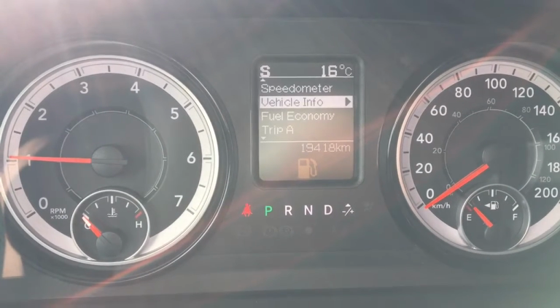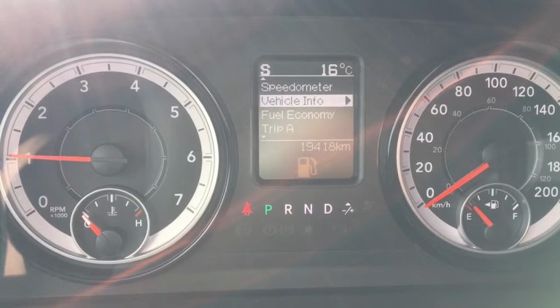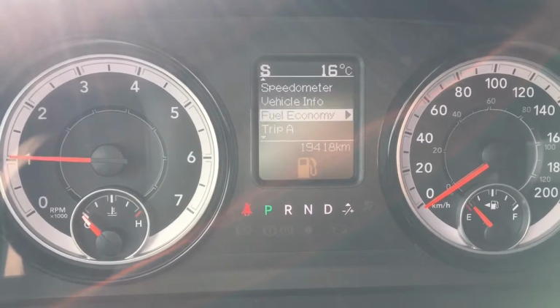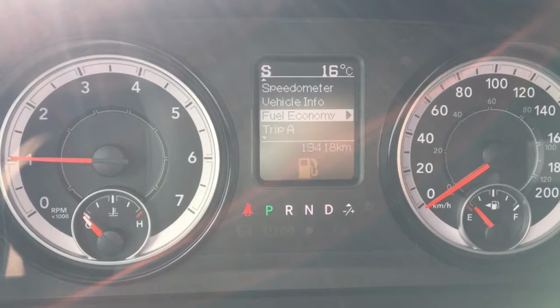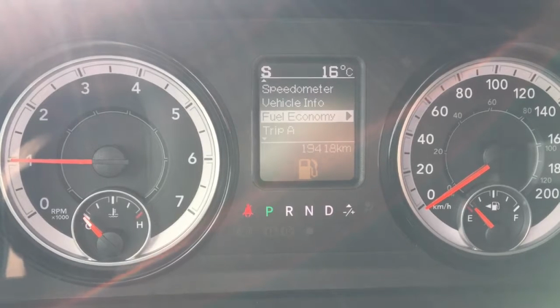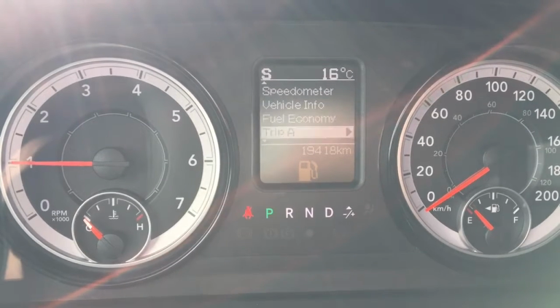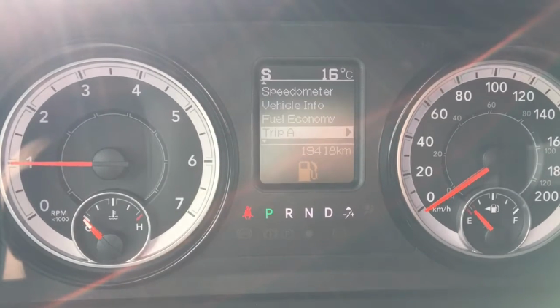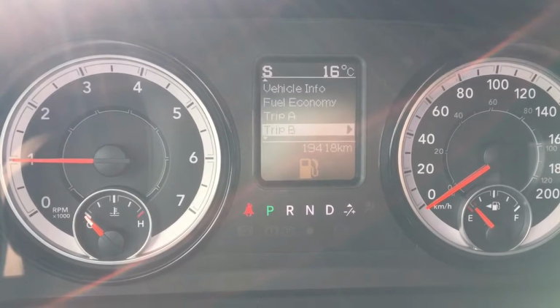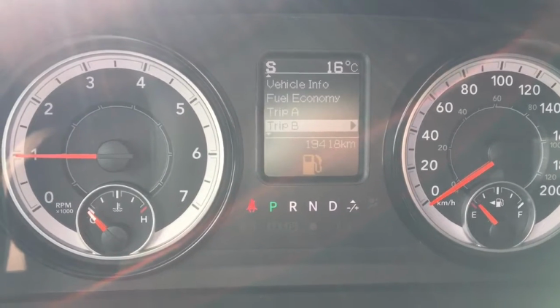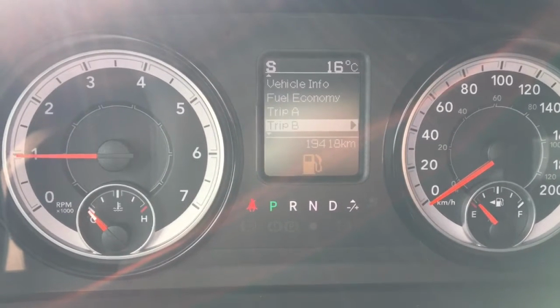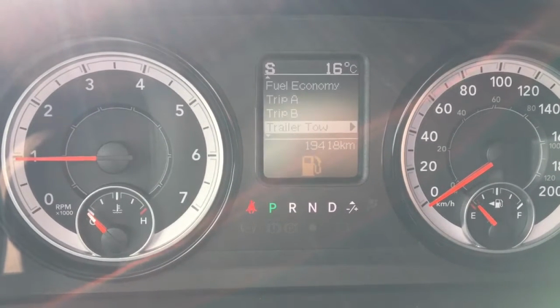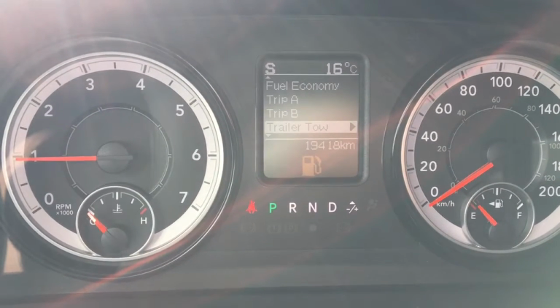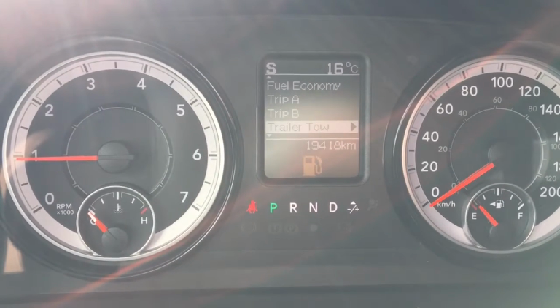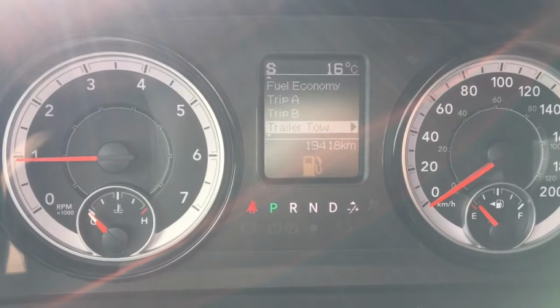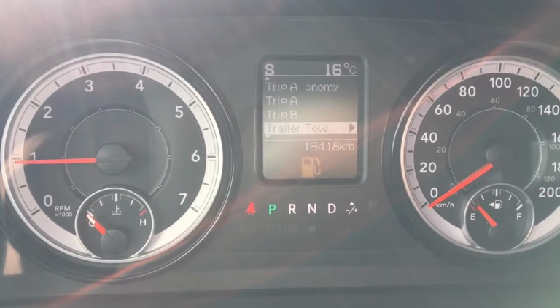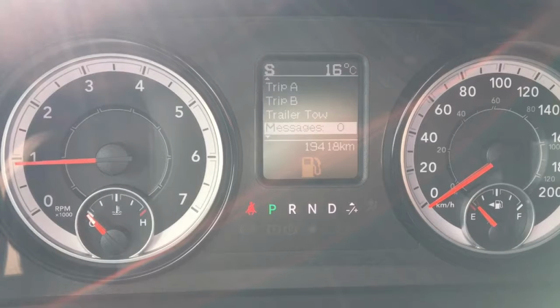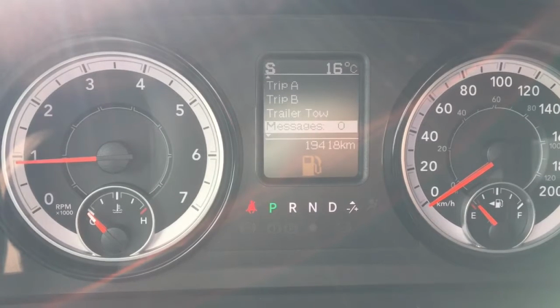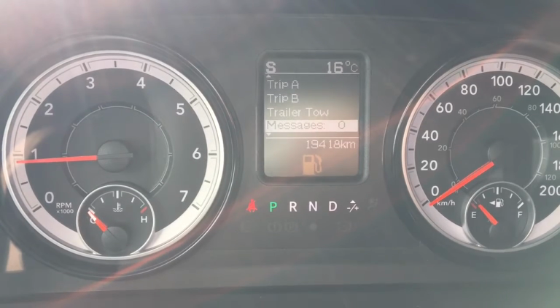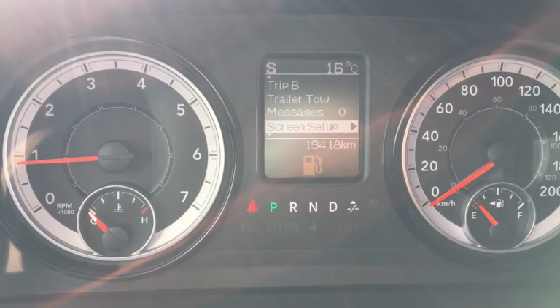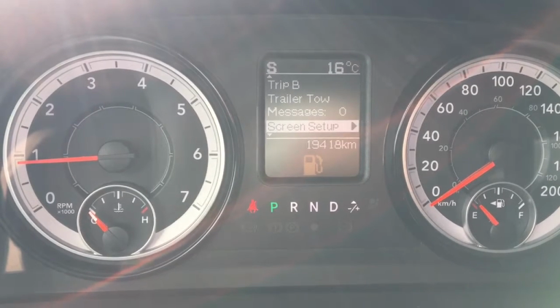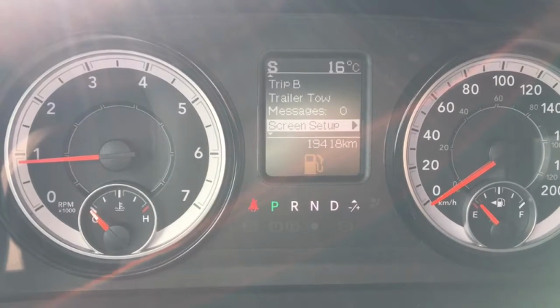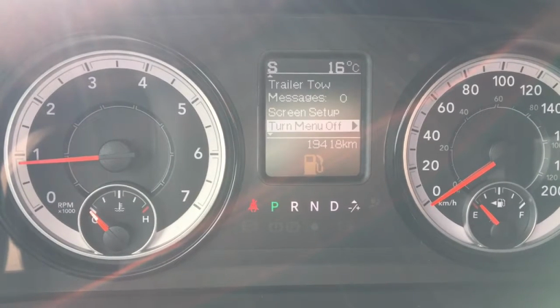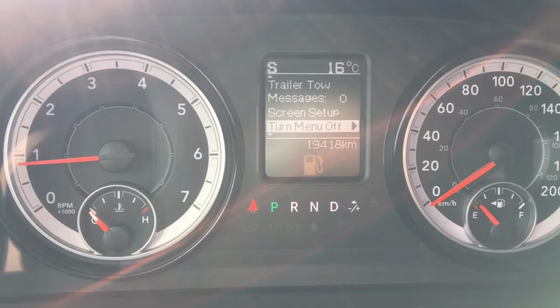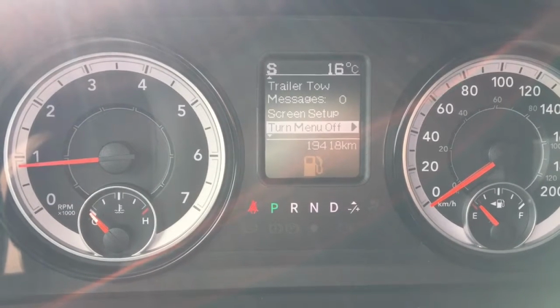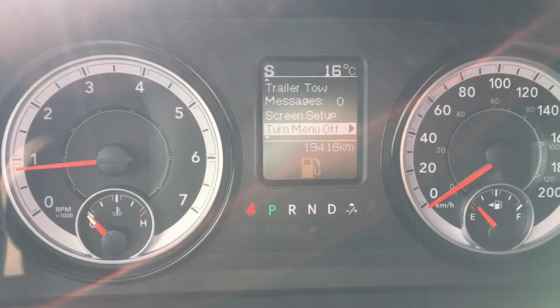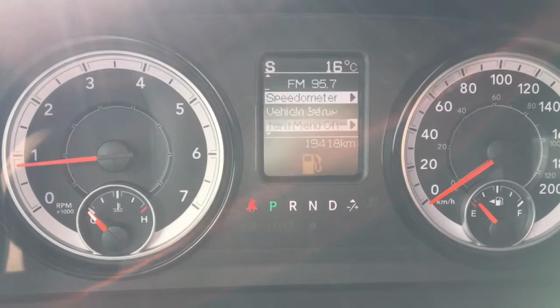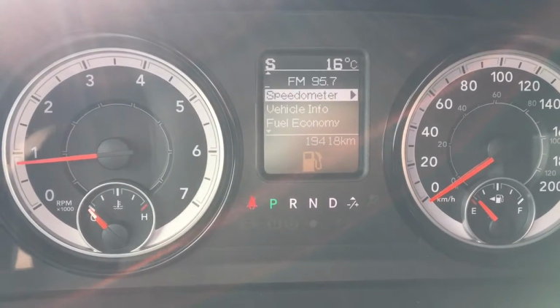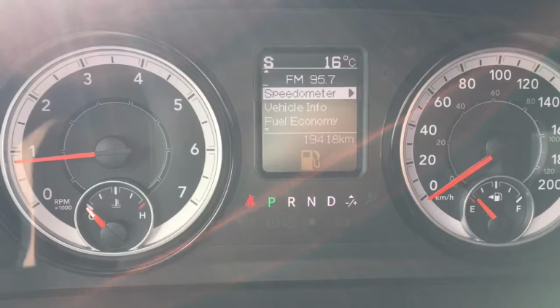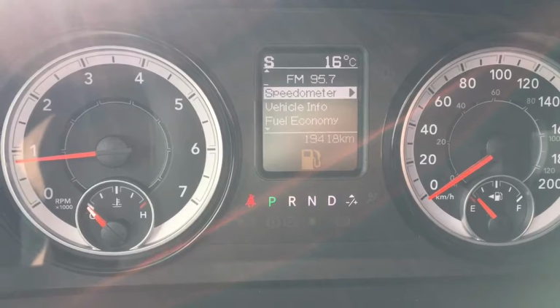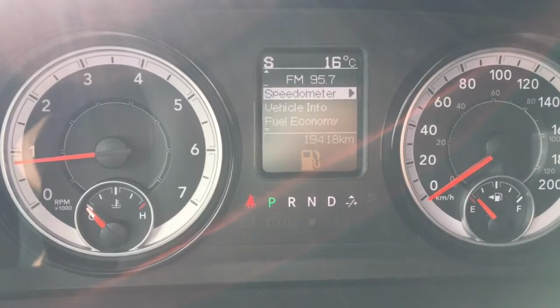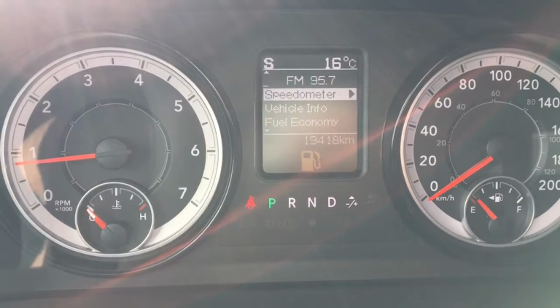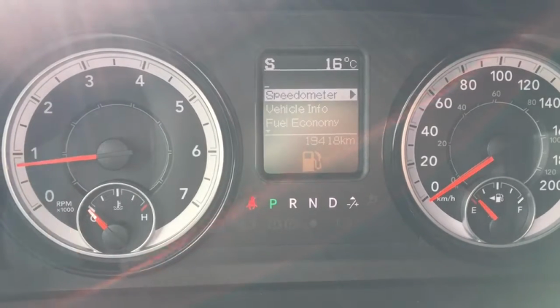We also have our fuel economy, trip A, trip B, trailer tow, messages, screen setup, and we can turn the menu off. We'll go back to our speedometer here.